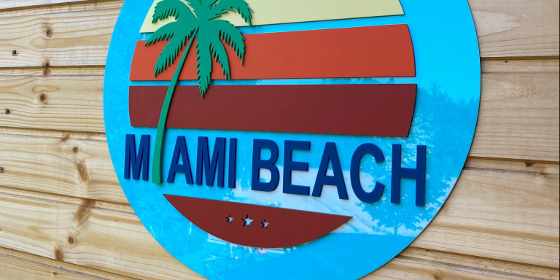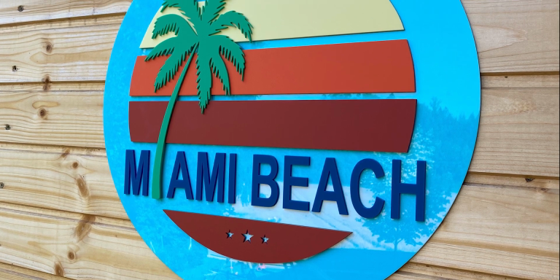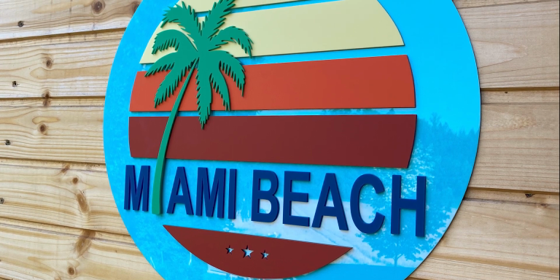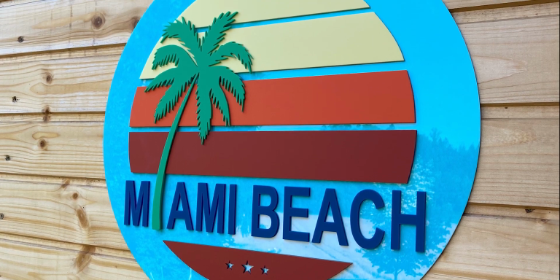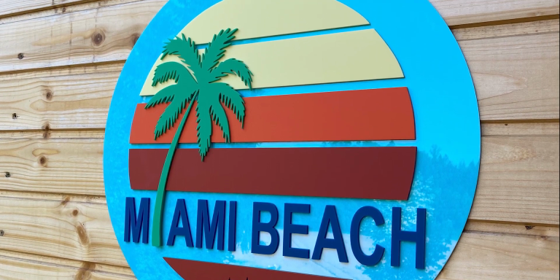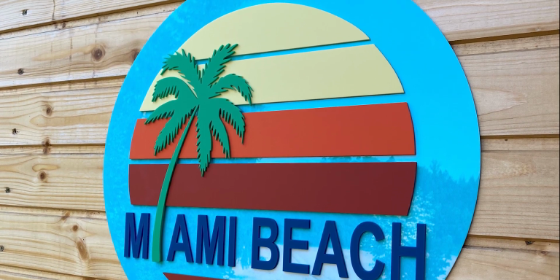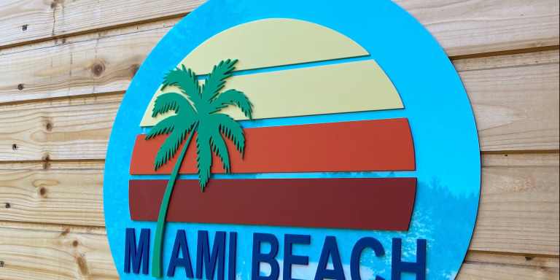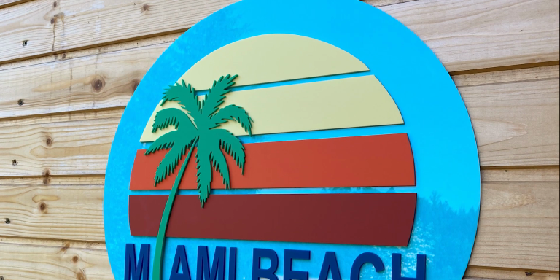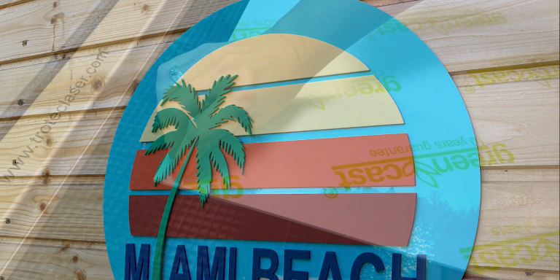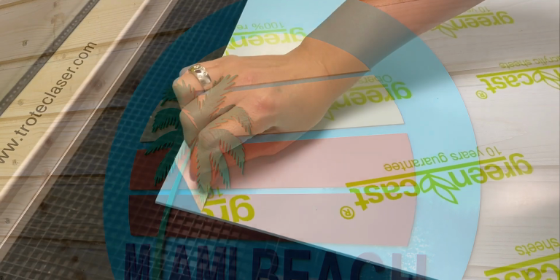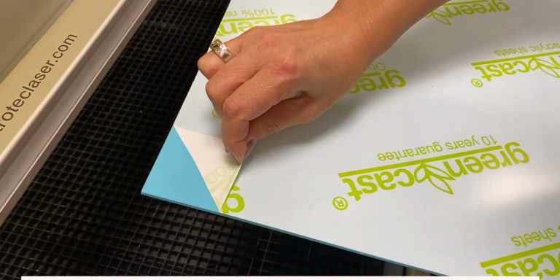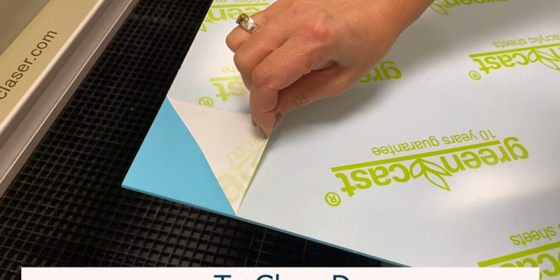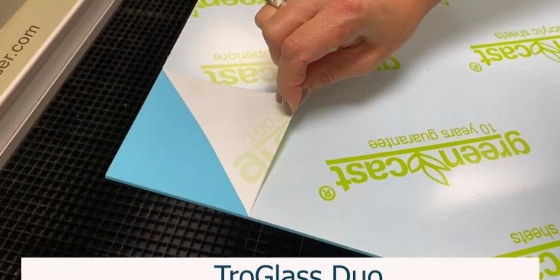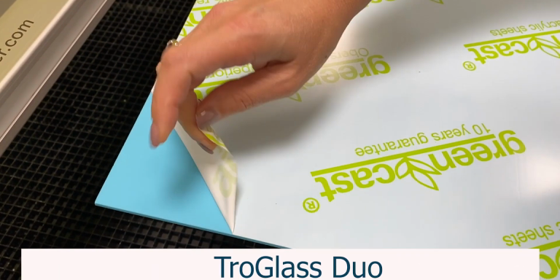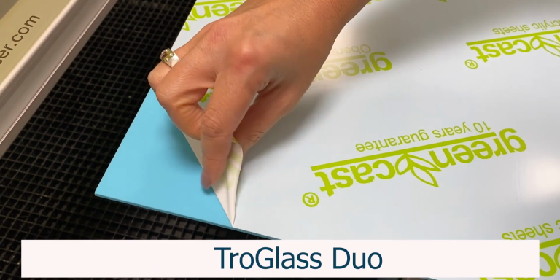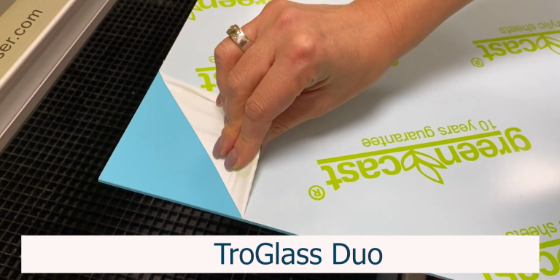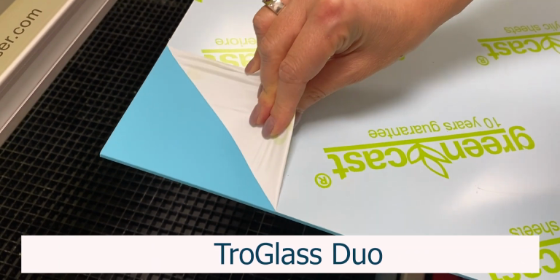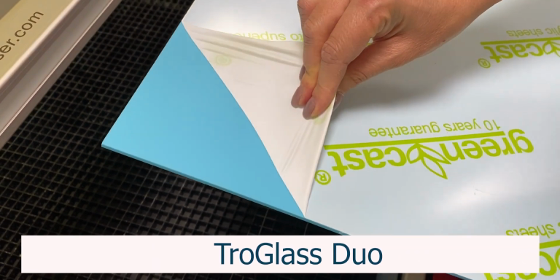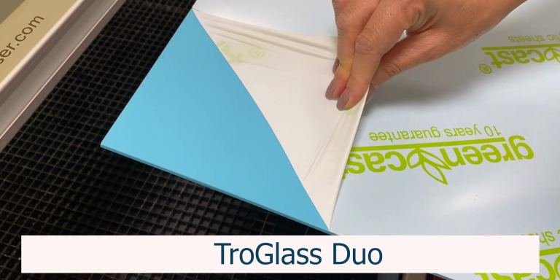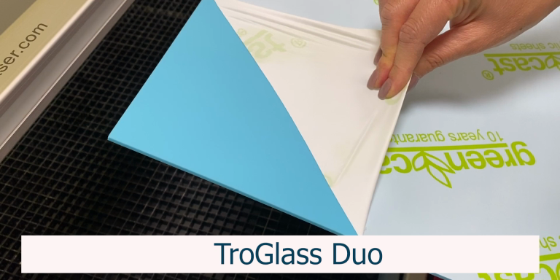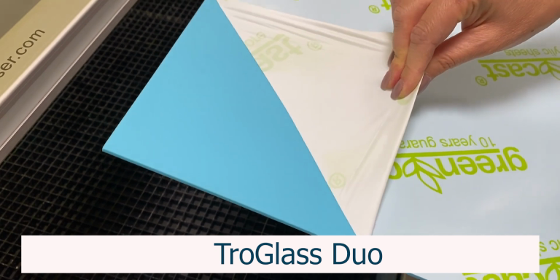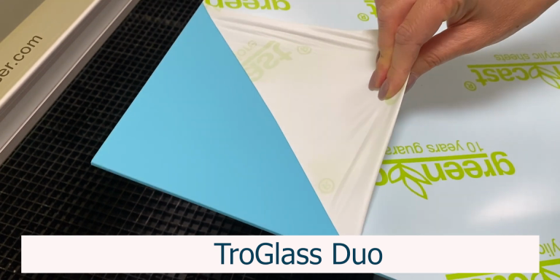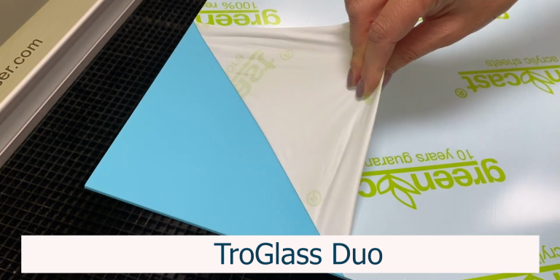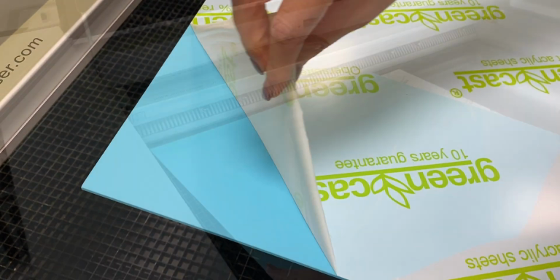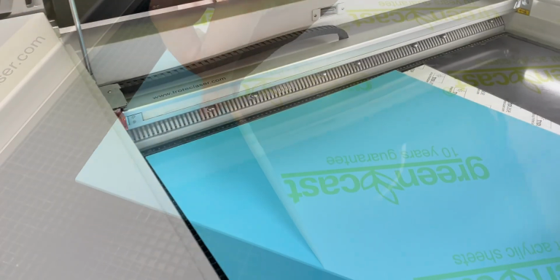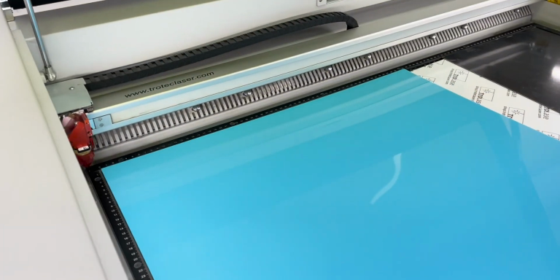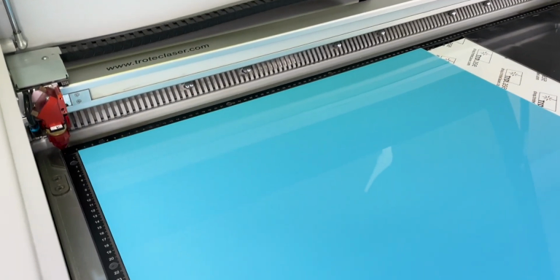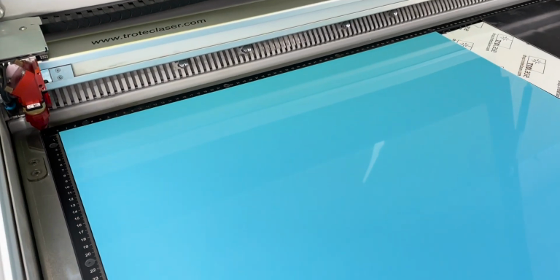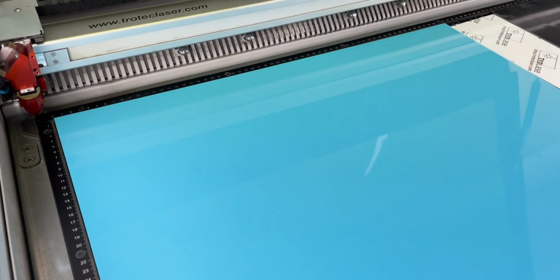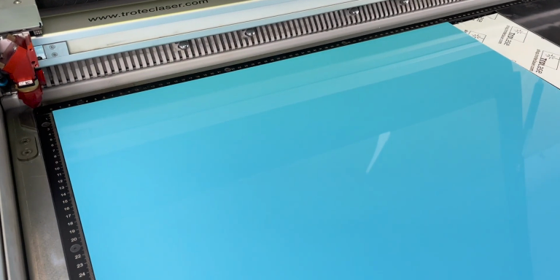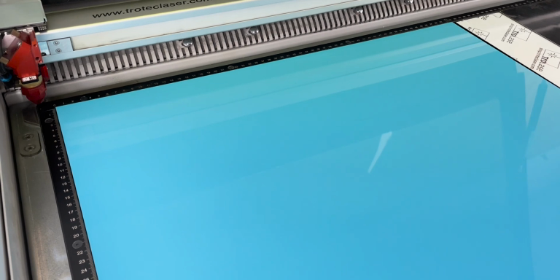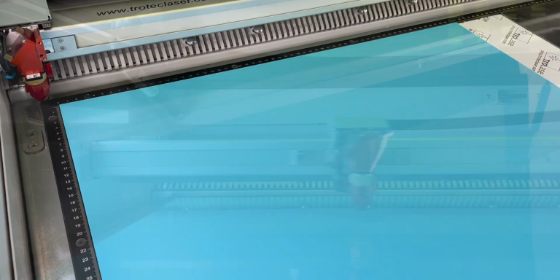Looking to create trendy, eye-catching products? Trogloss Duo is perfect for interior and exterior signs thanks to its UV stability. This premium product not only offers two contrasting finishes, it also offers a unique range of trend-setting colours to choose from.